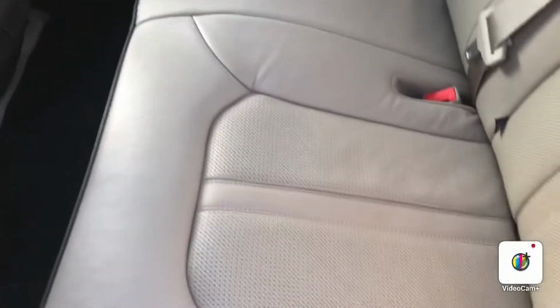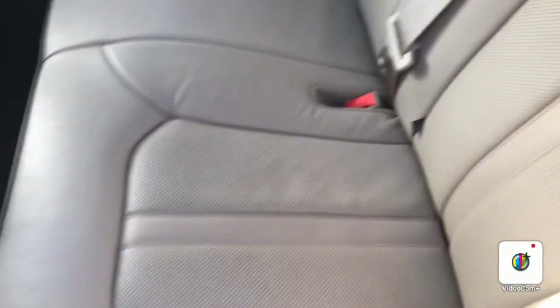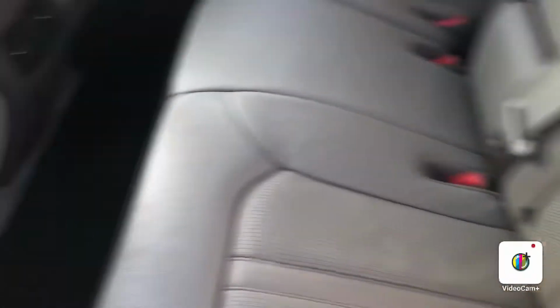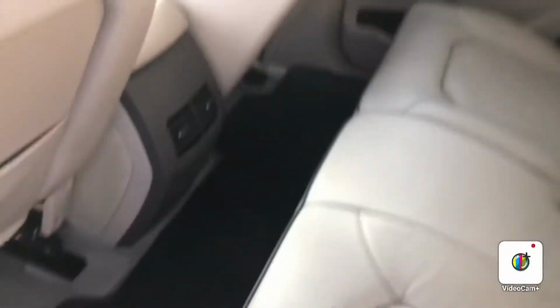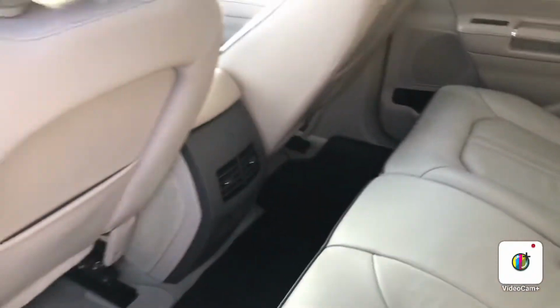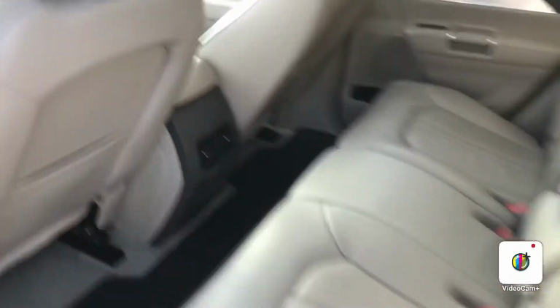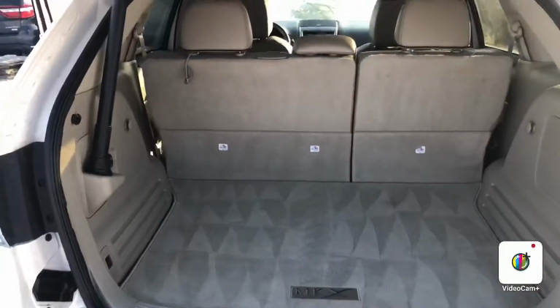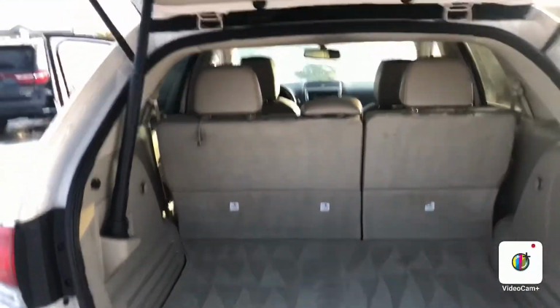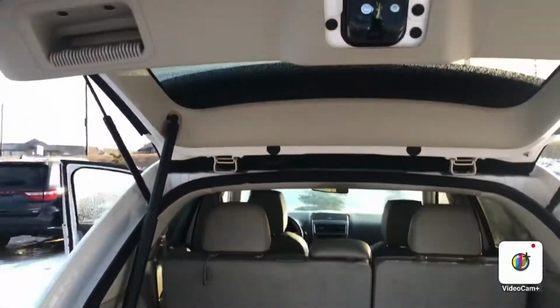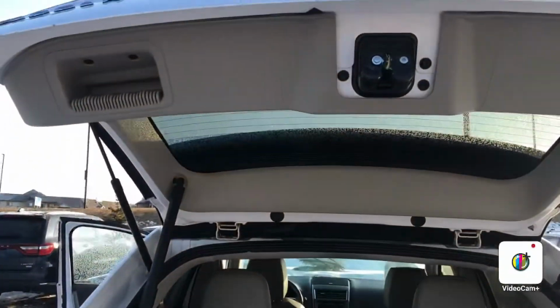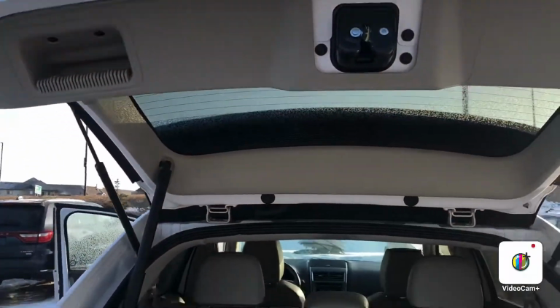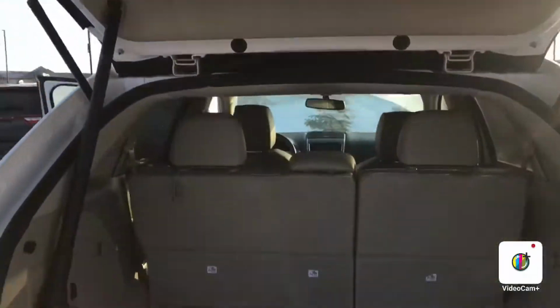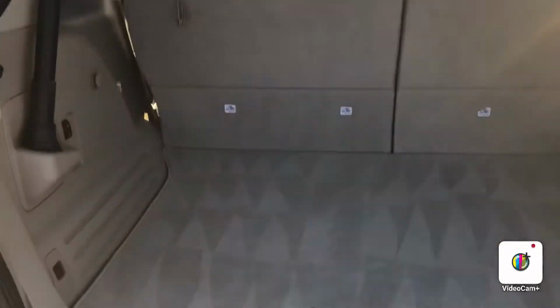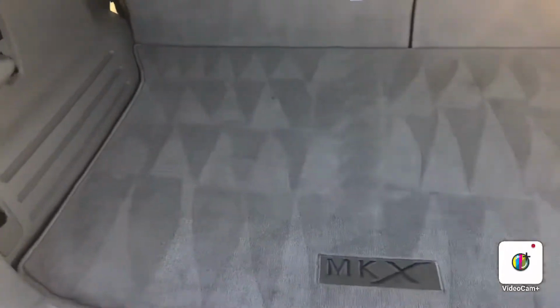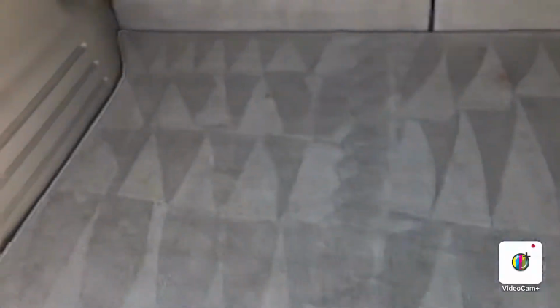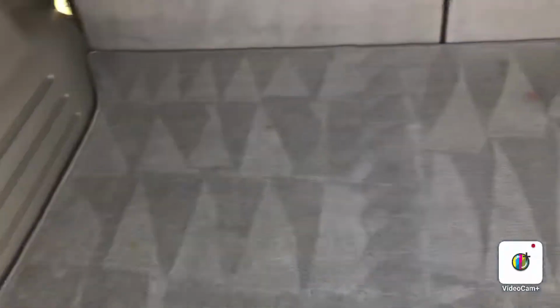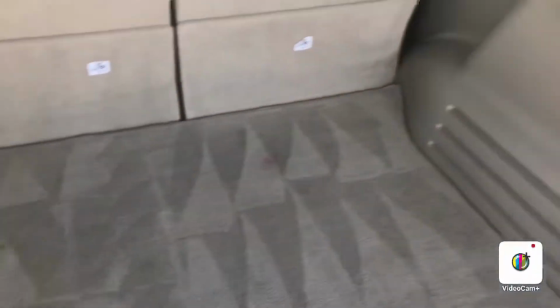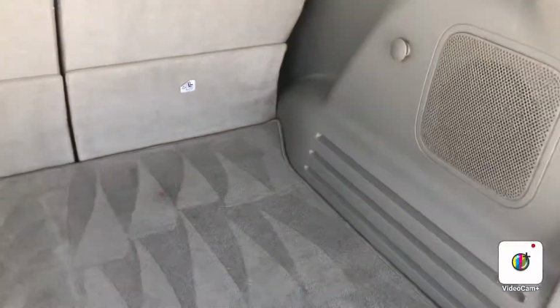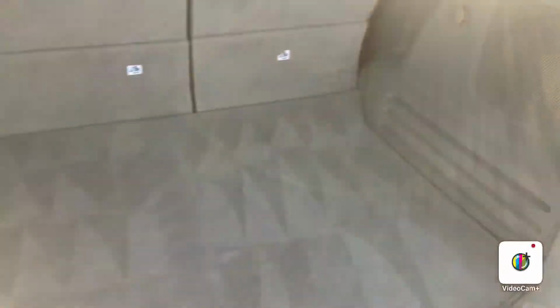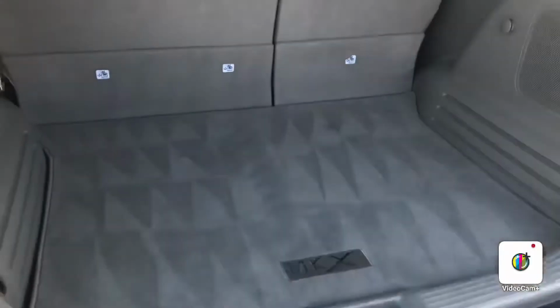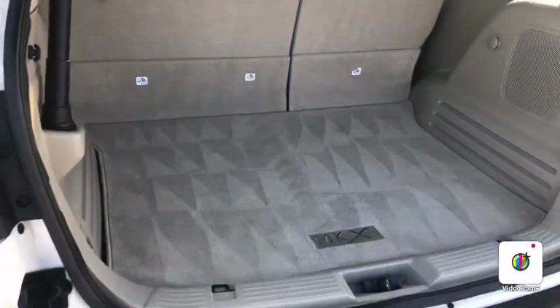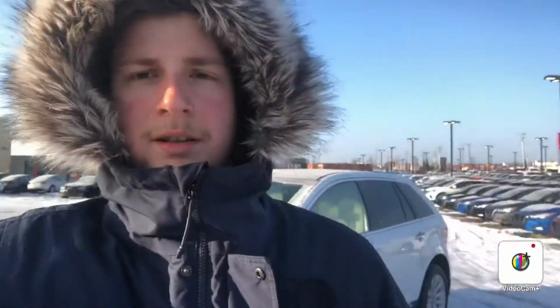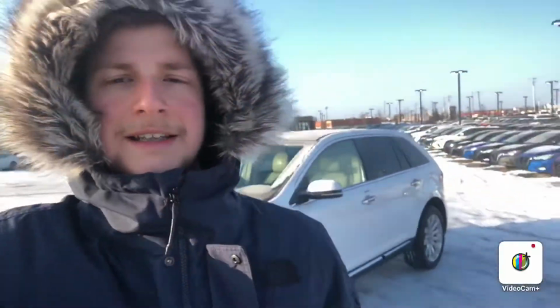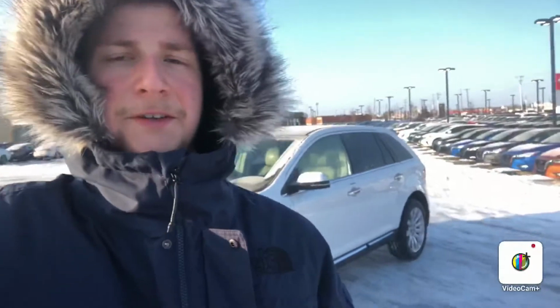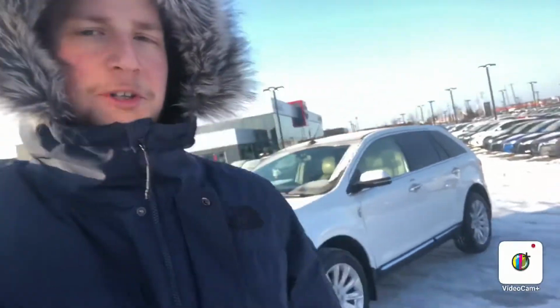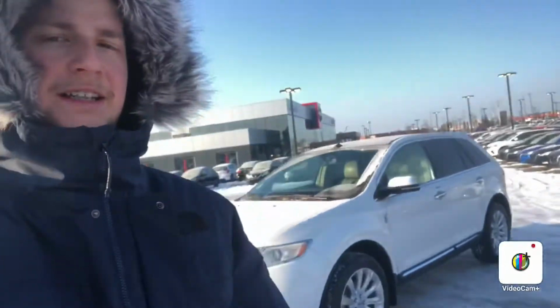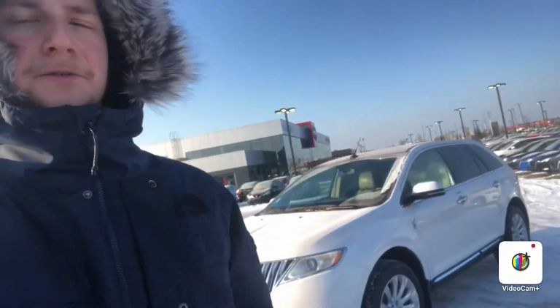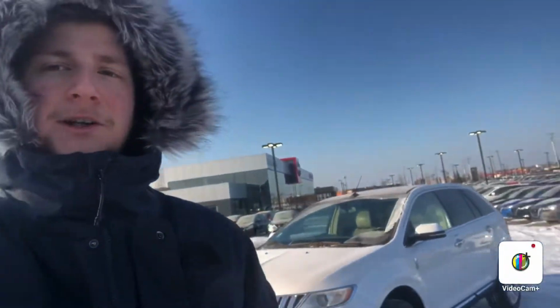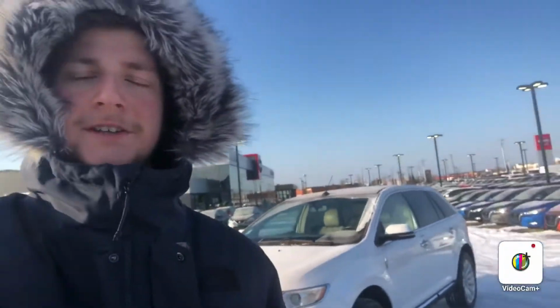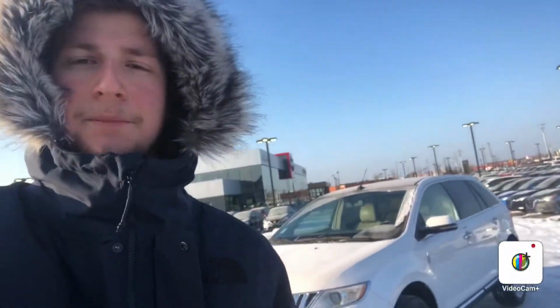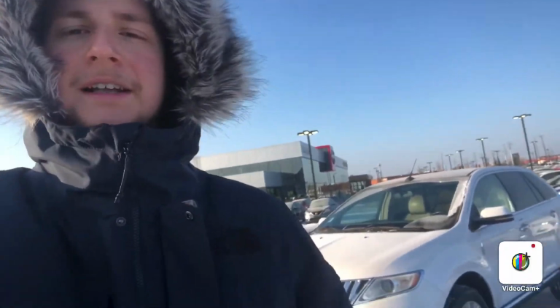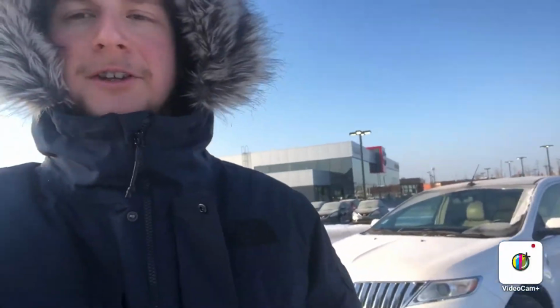Take a look out back here — everything's in perfect condition, lots of space. You do have your power liftgate, and here's your trunk area. Again, it's Steph here from Northside Nissan. If you have any questions on the MKX, give us a shout.